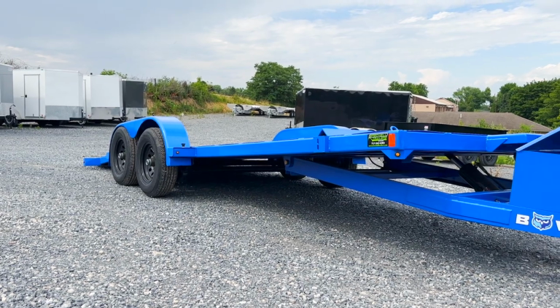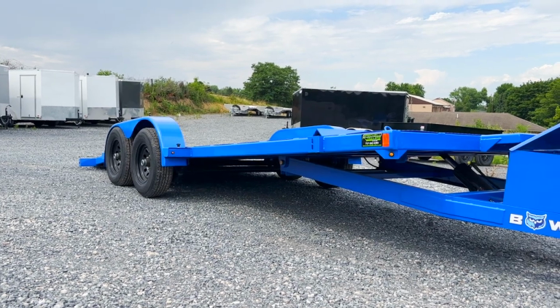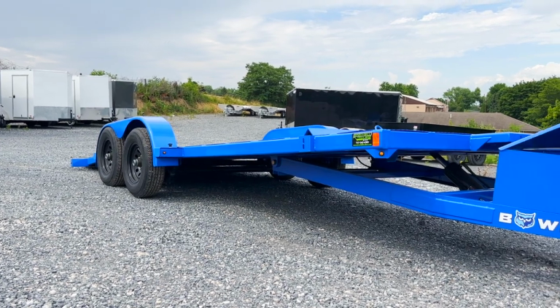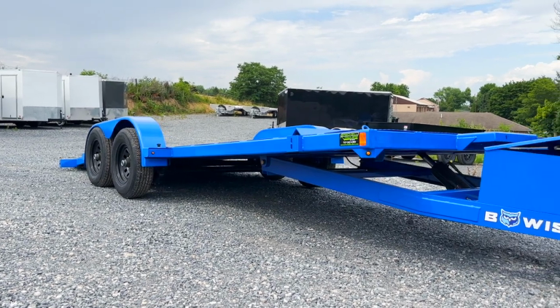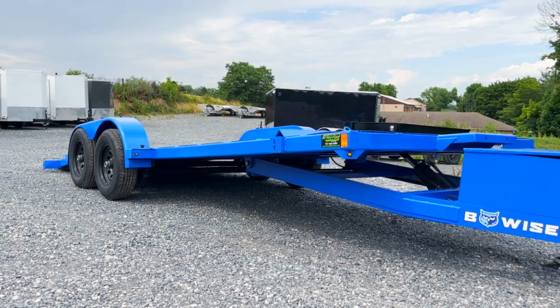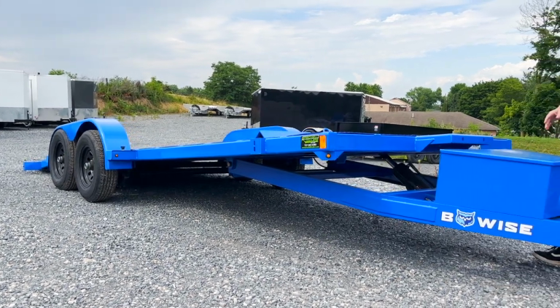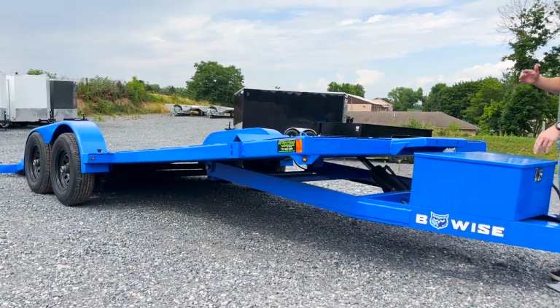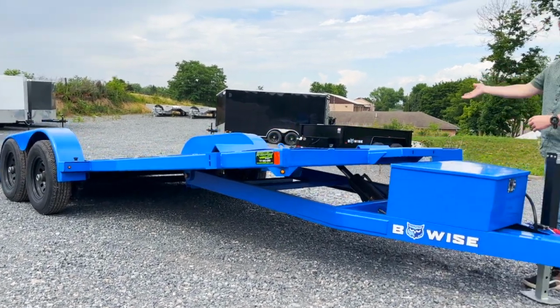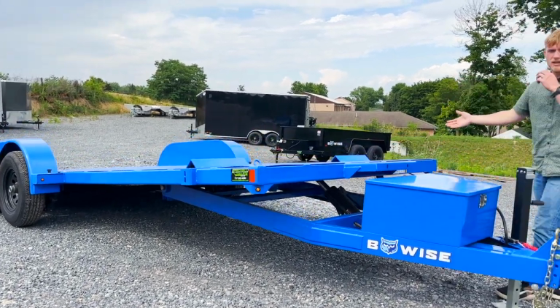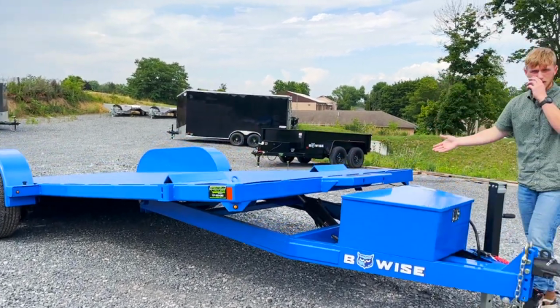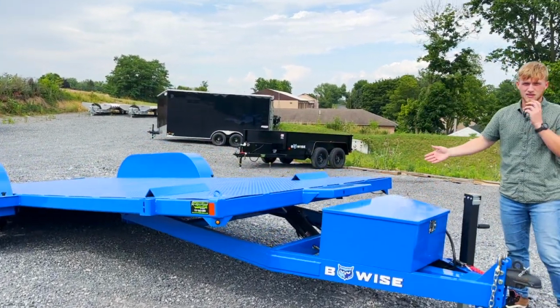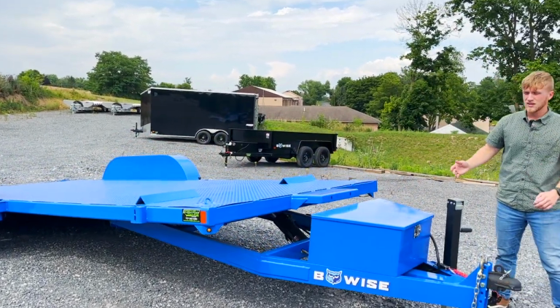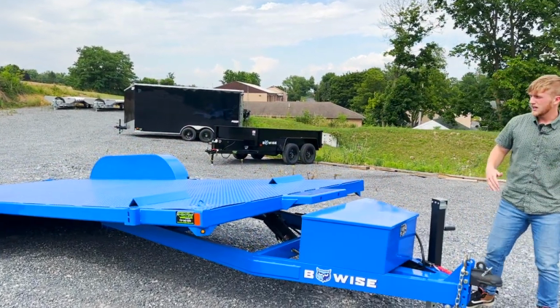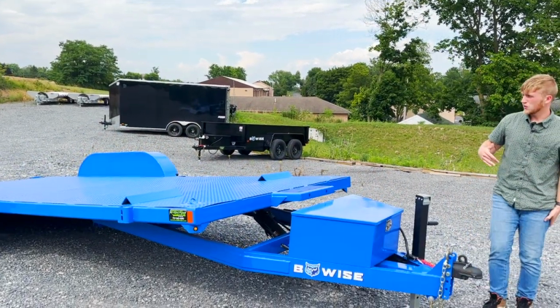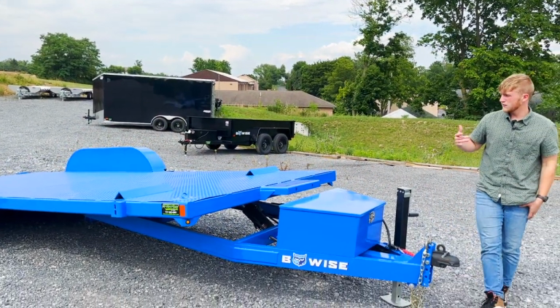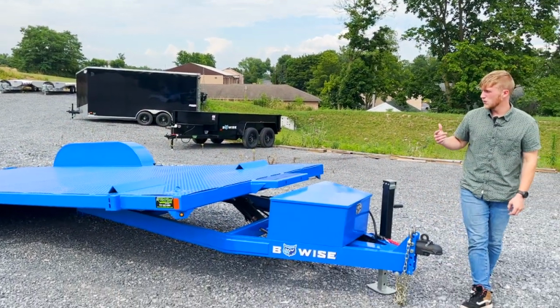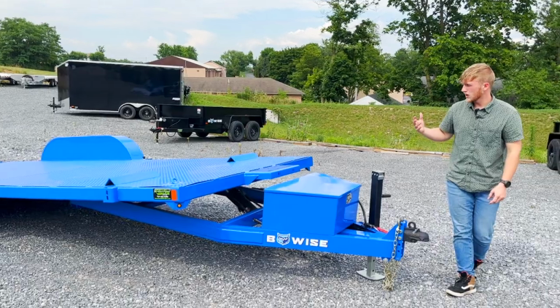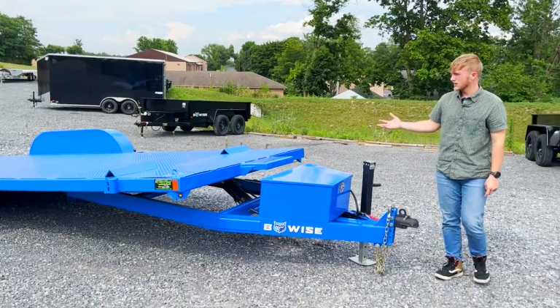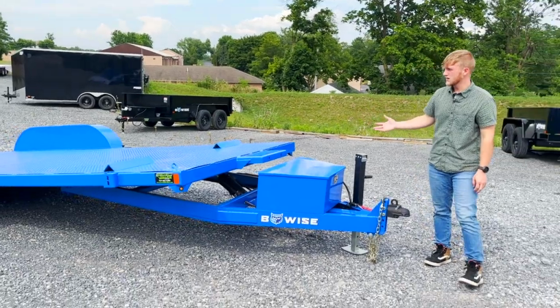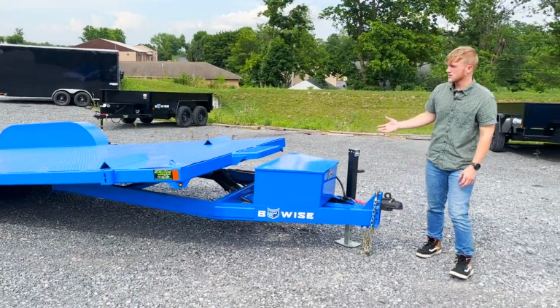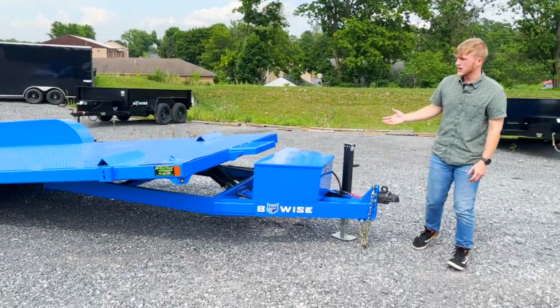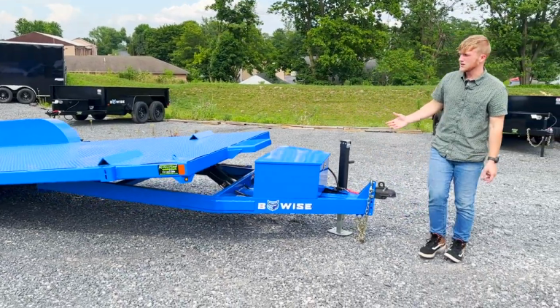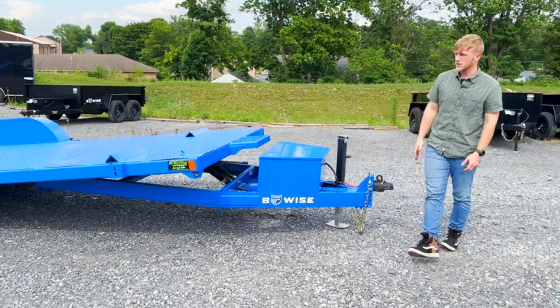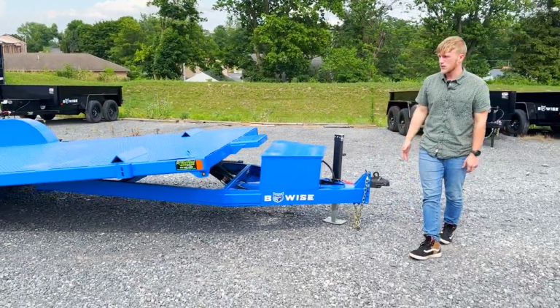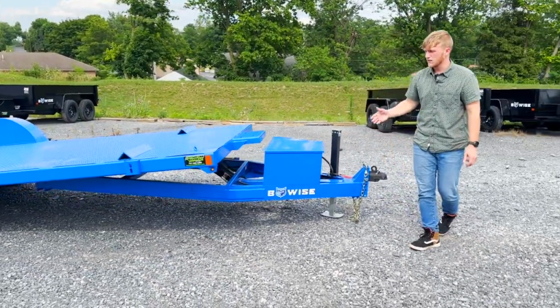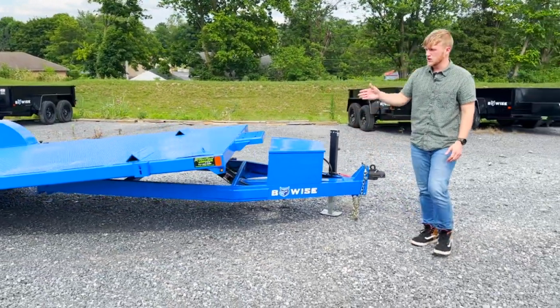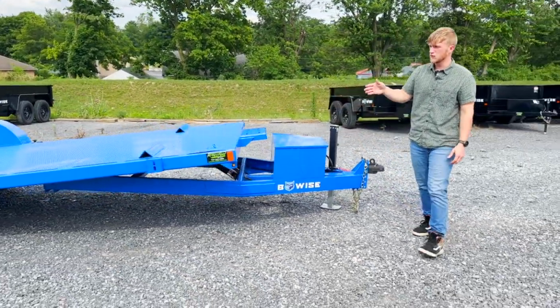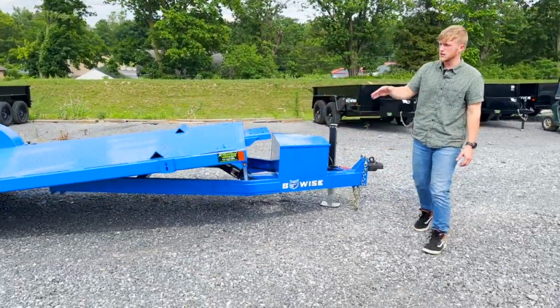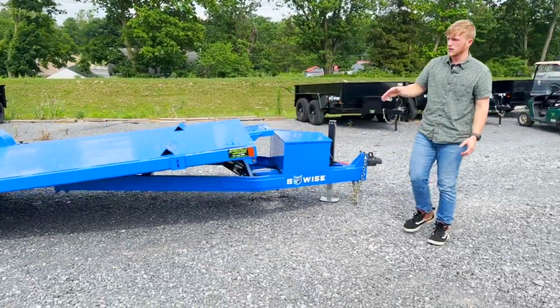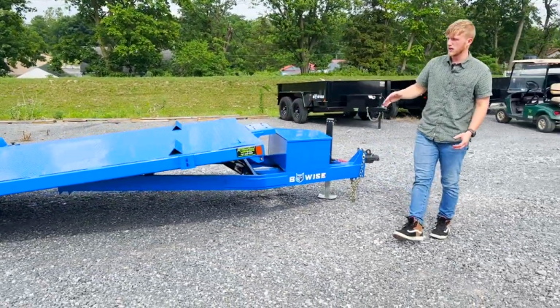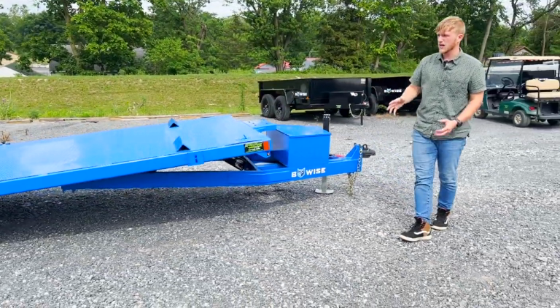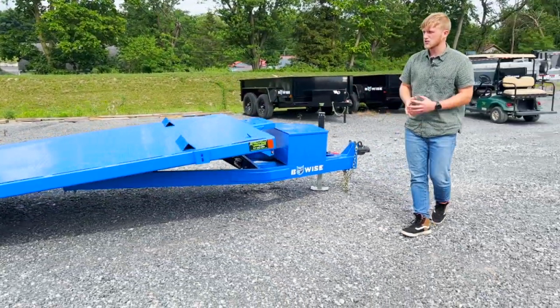This trailer here is 20 feet in length. It's rated for 10,000 pounds, which means we have two 5,200 pound axles.